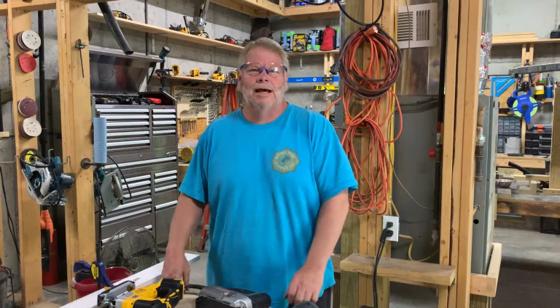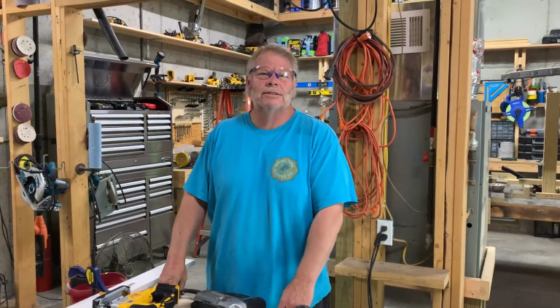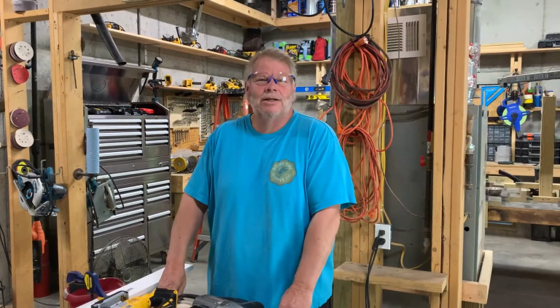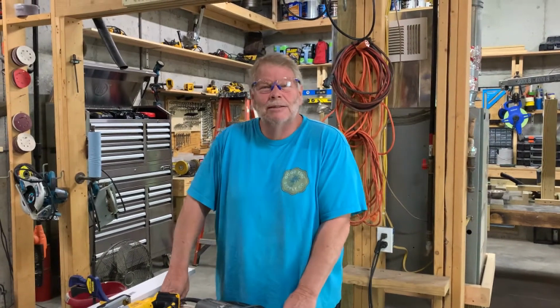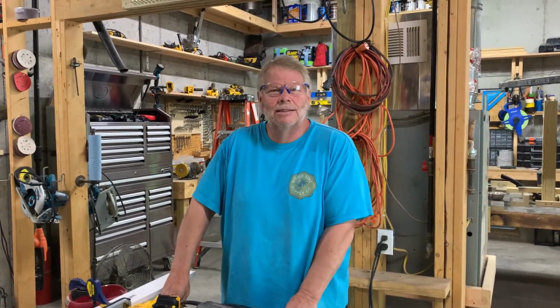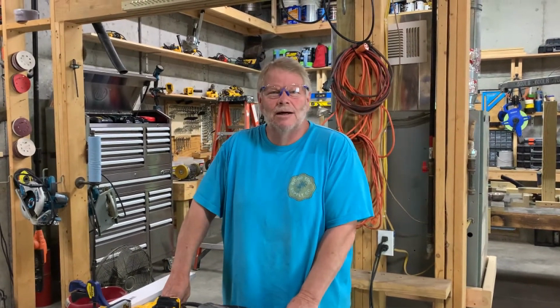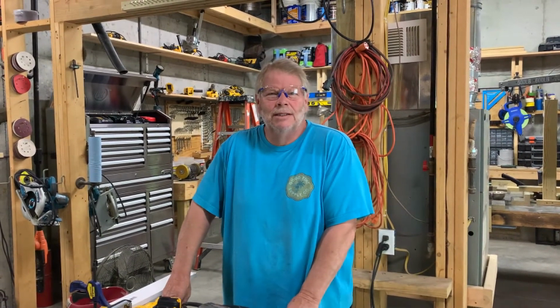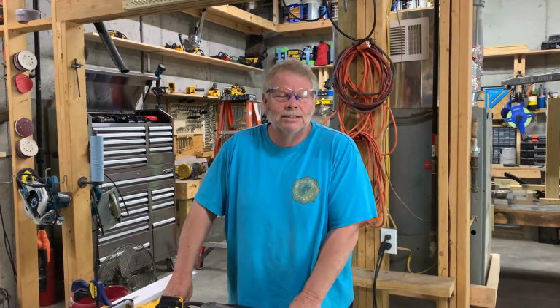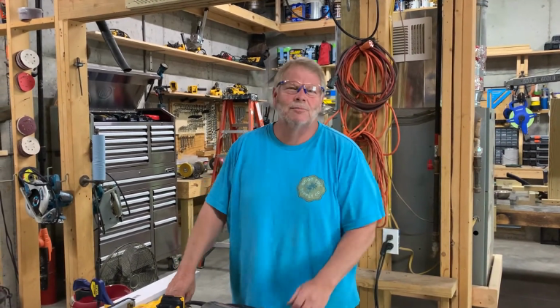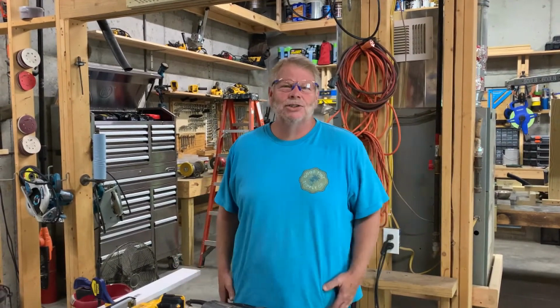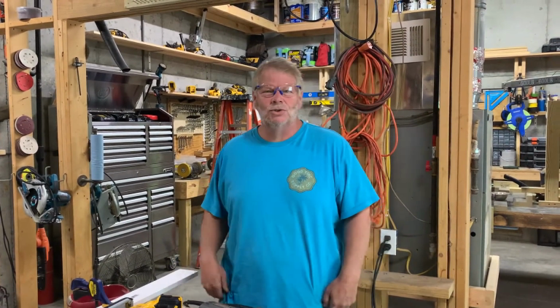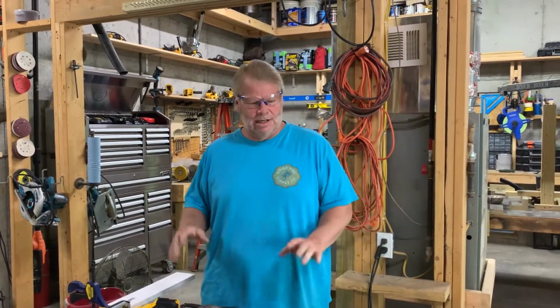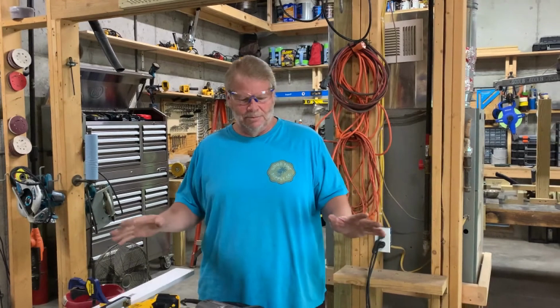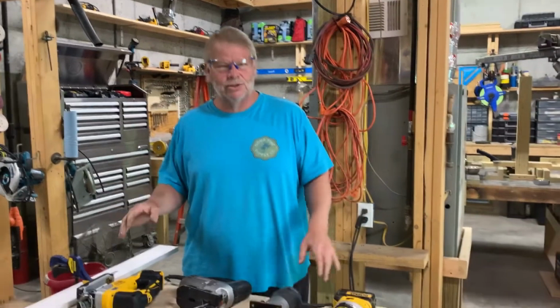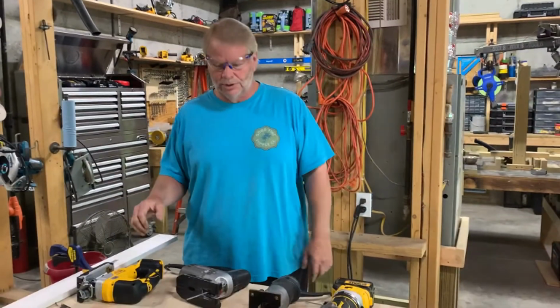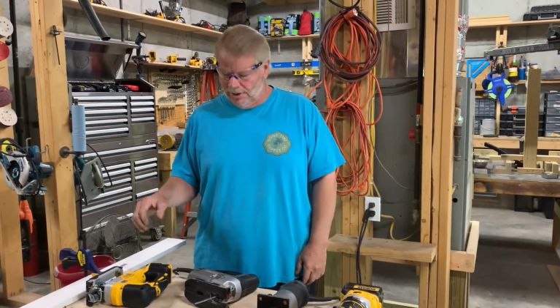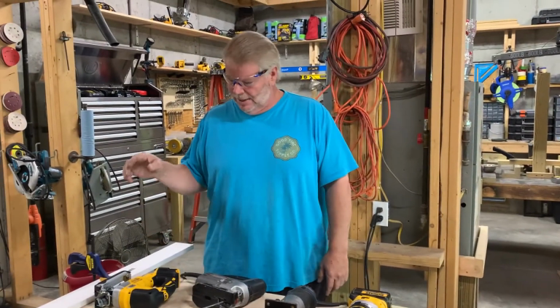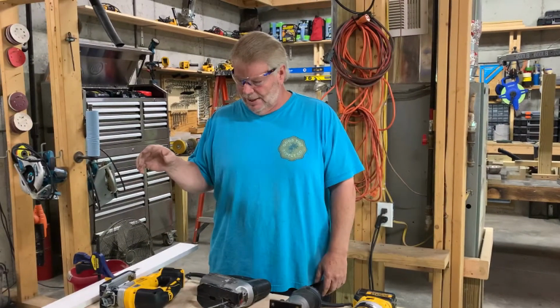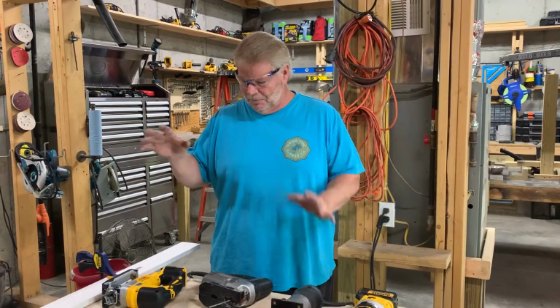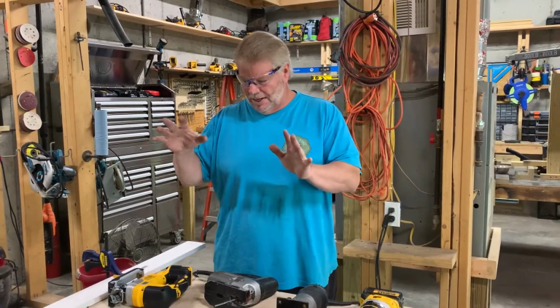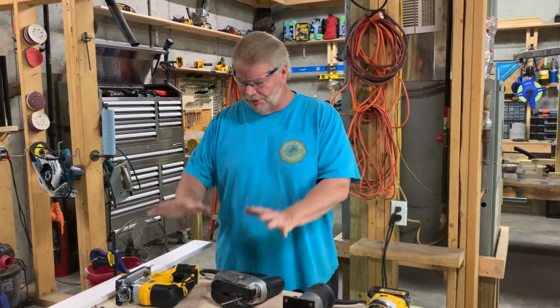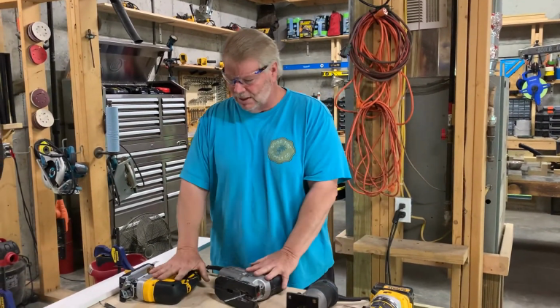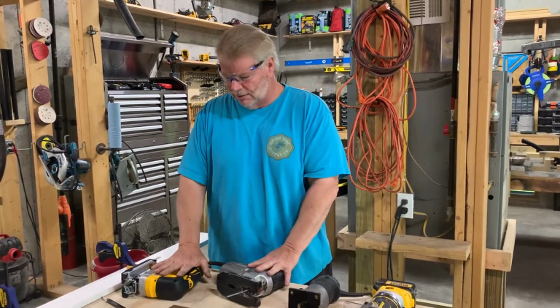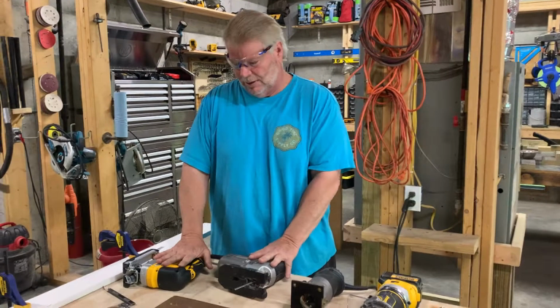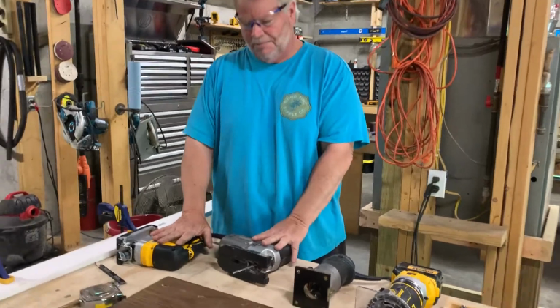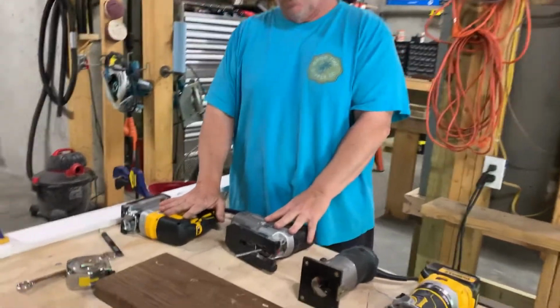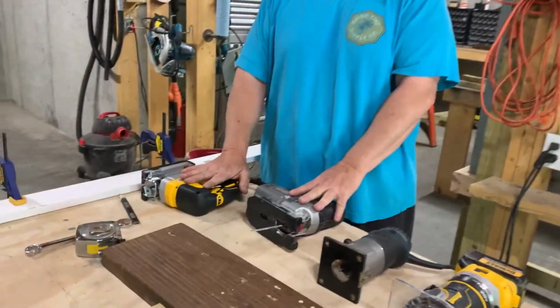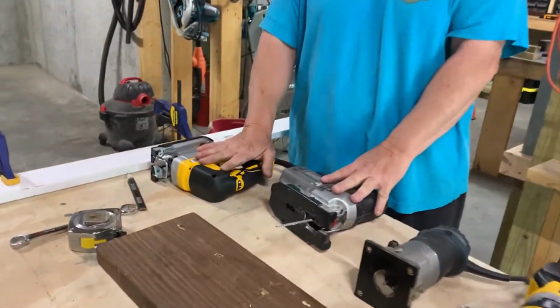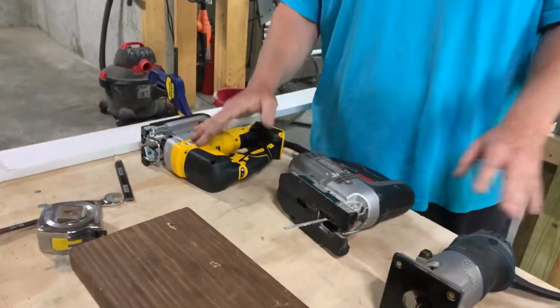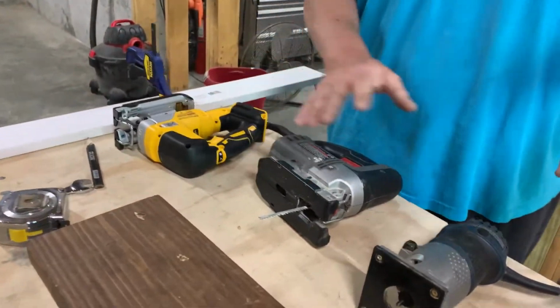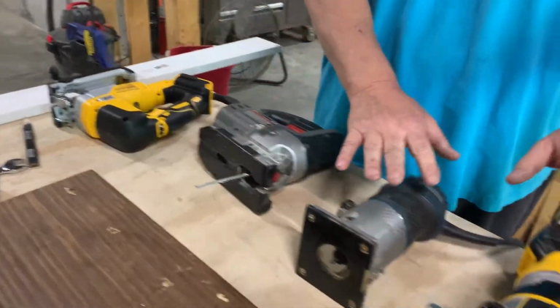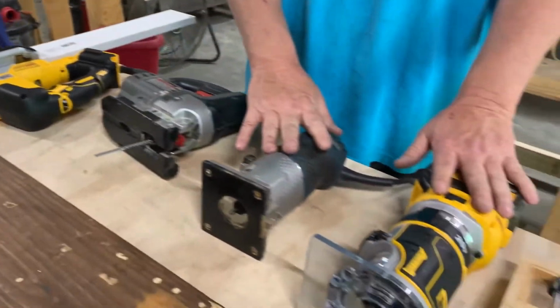Hi folks, Tim here again with TimsClass.com. In our series on power tools, we're going to cover a couple different tools this morning. We've got our jigsaws that we're going to cover, and we're going to cover our handheld router.